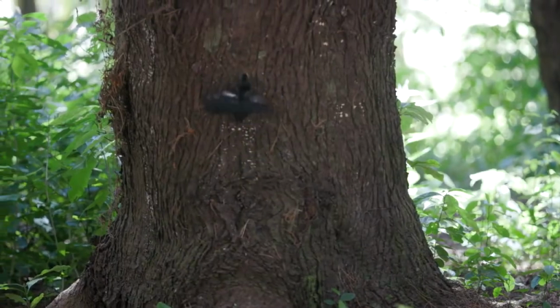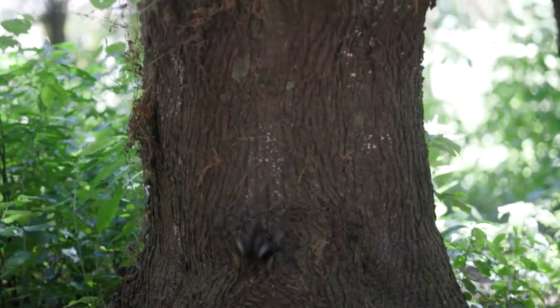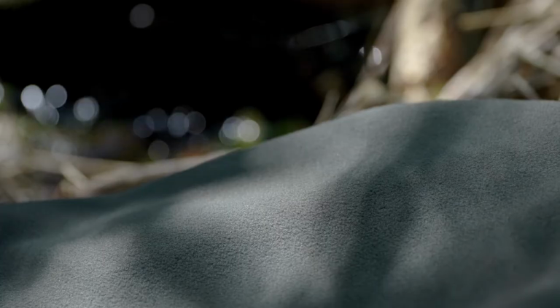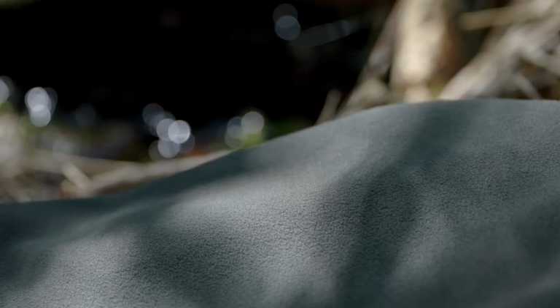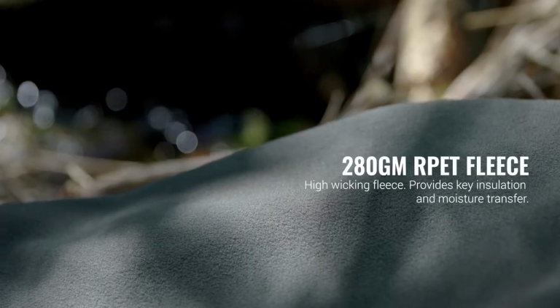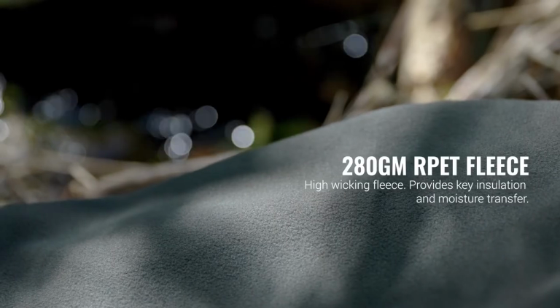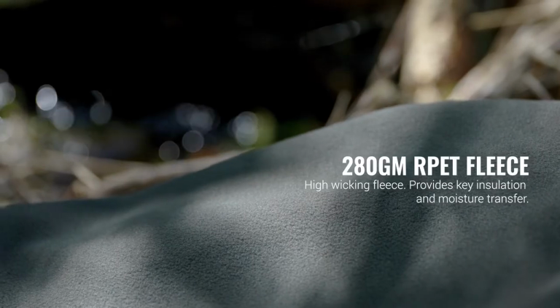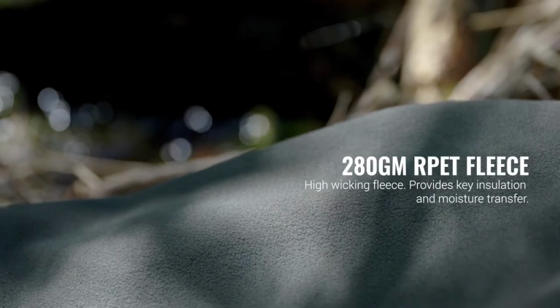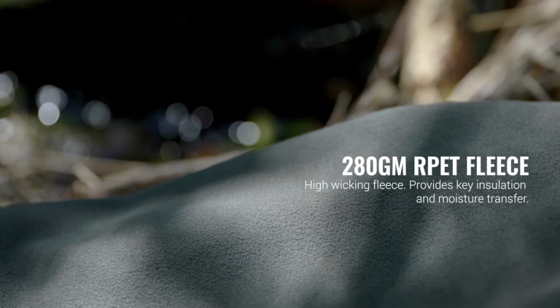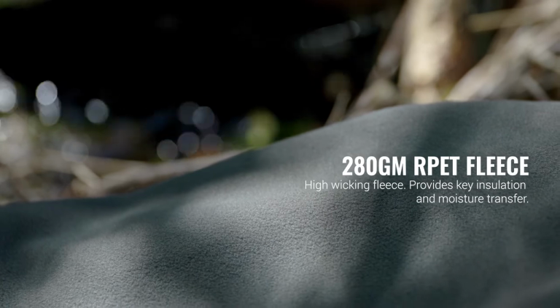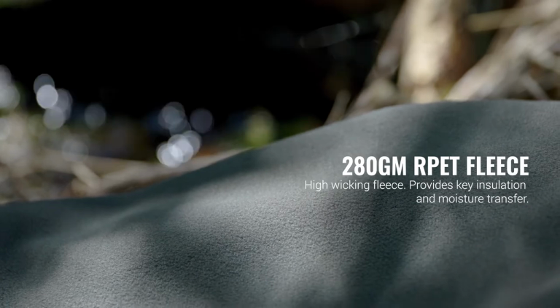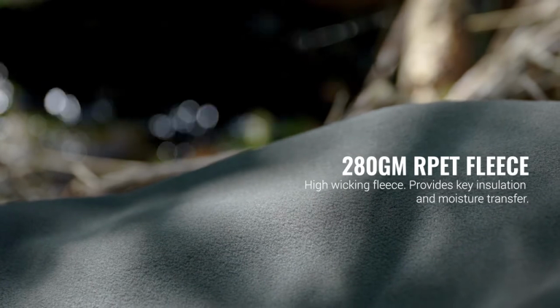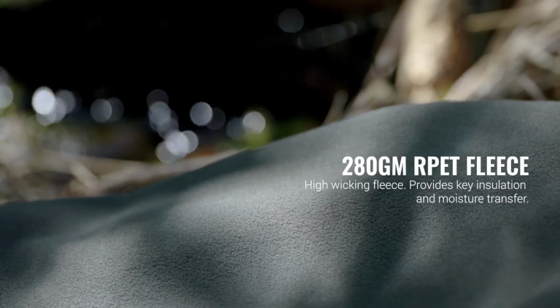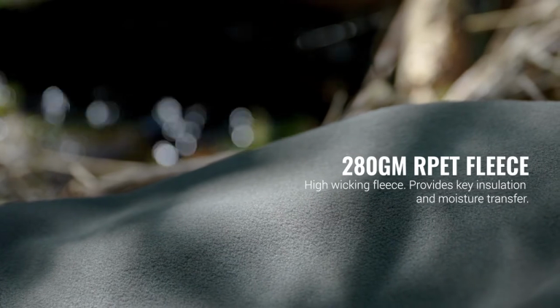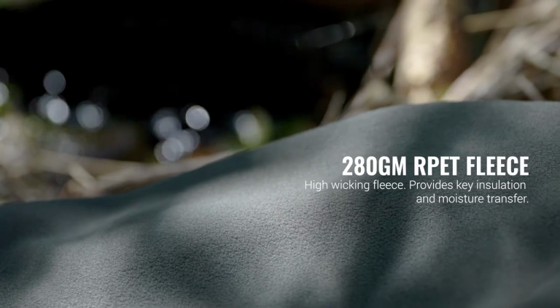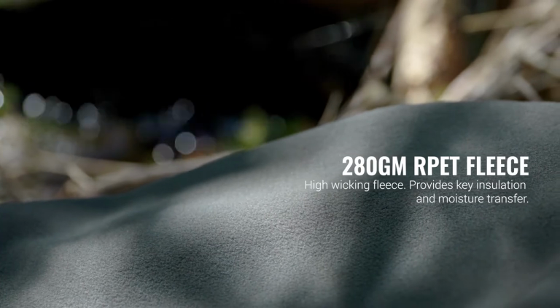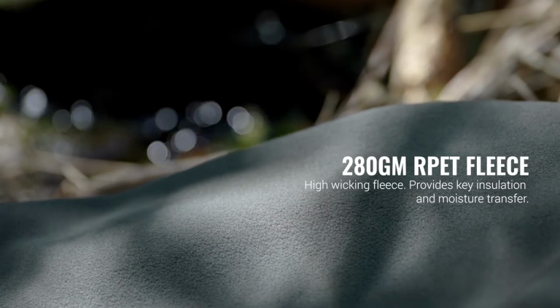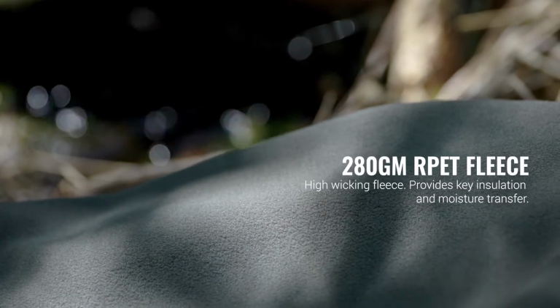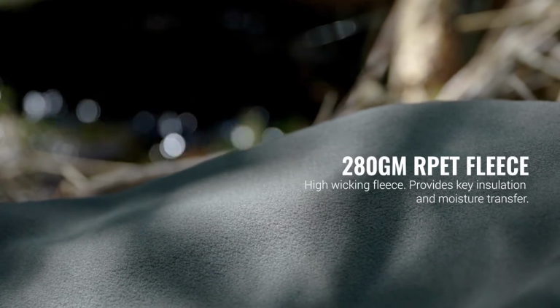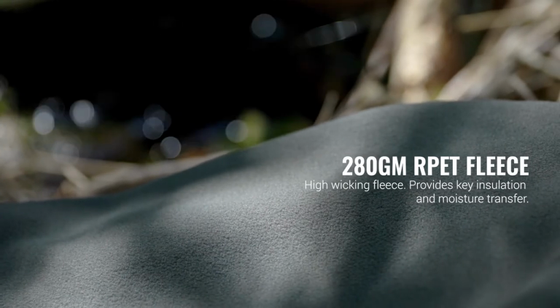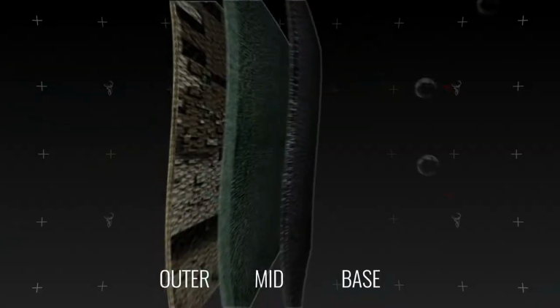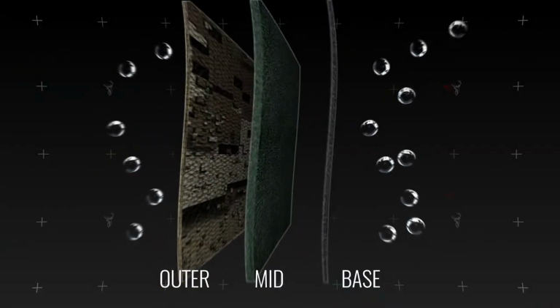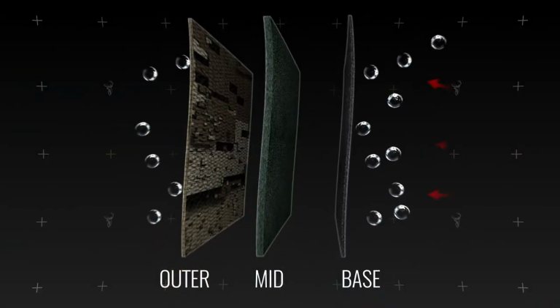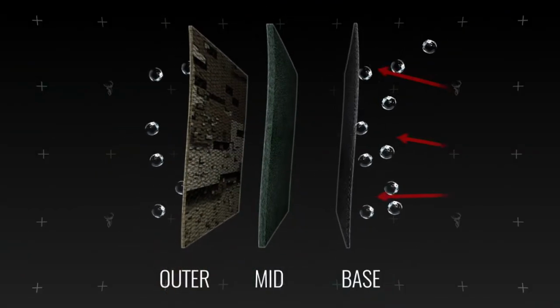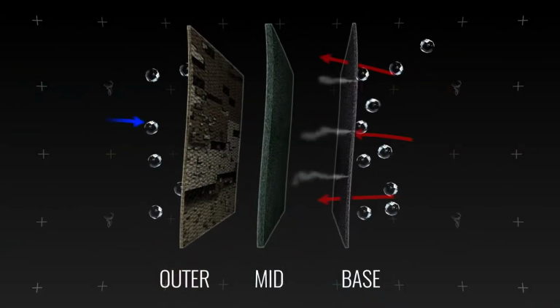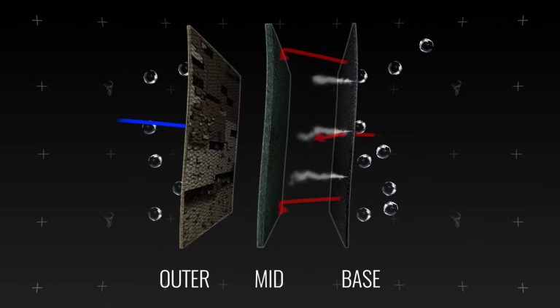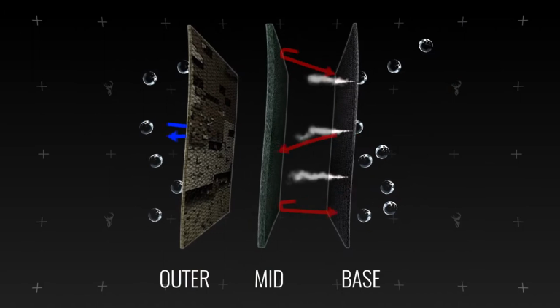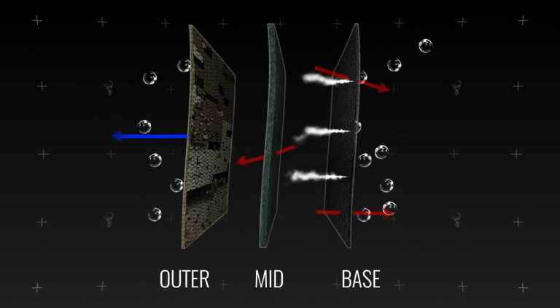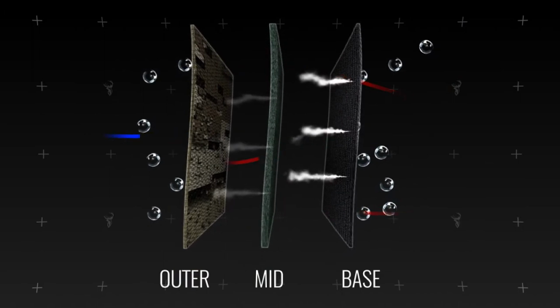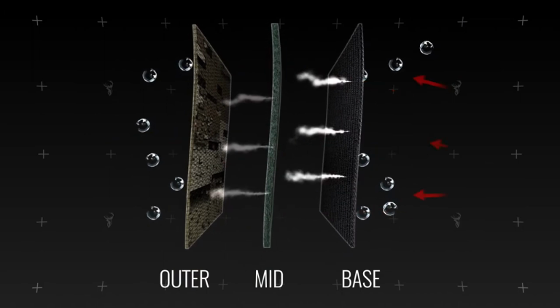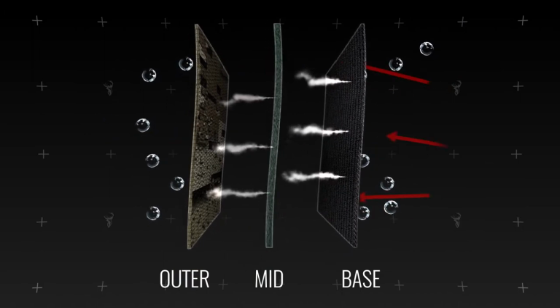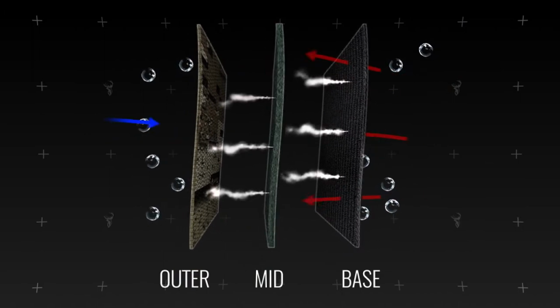On the main body is a warm 280g RPET hard-faced, high-wicking fleece. This provides key insulation and moisture transfer for all-day comfort.